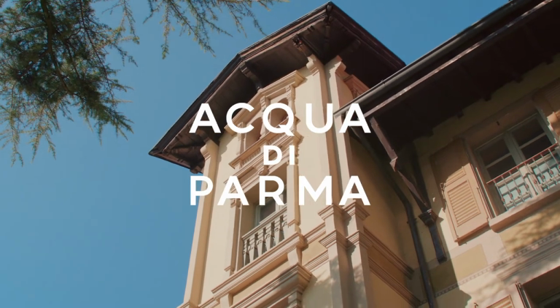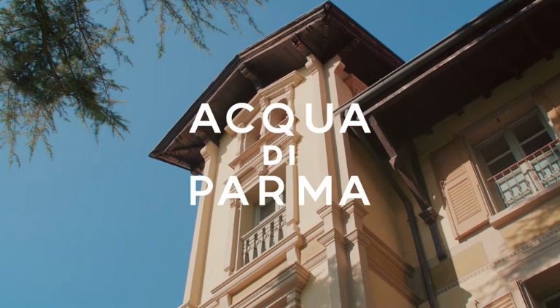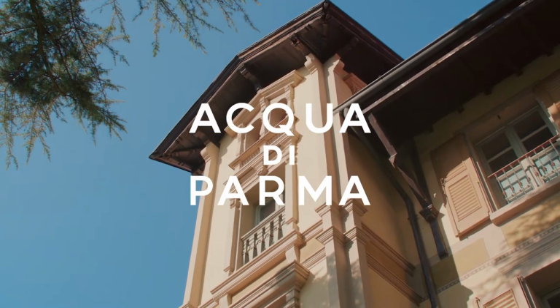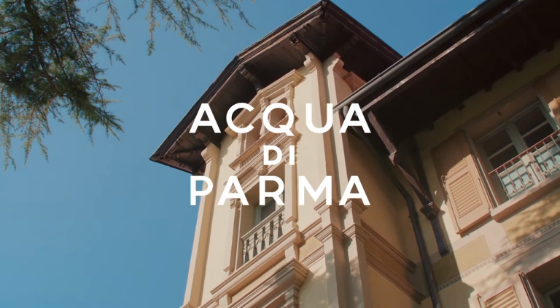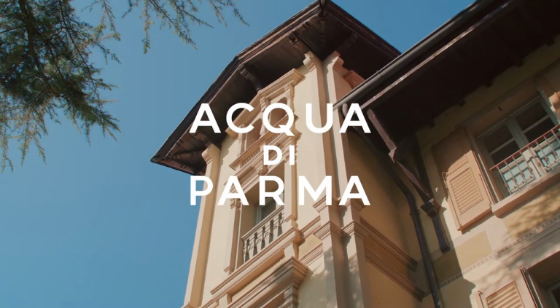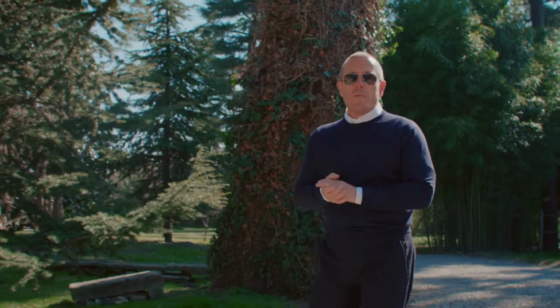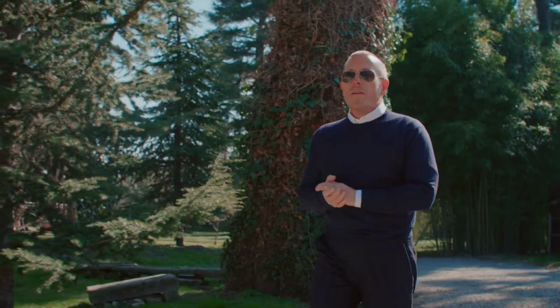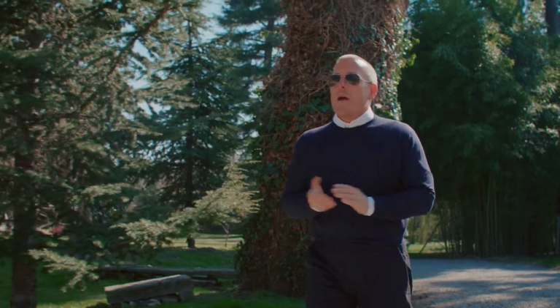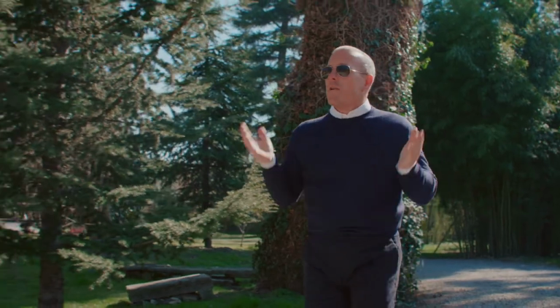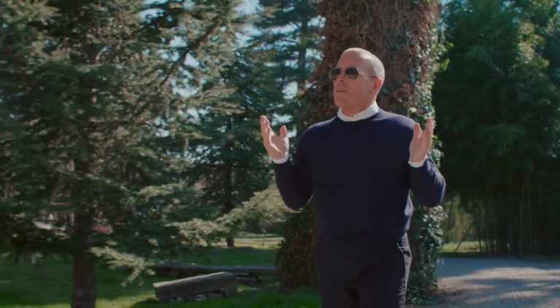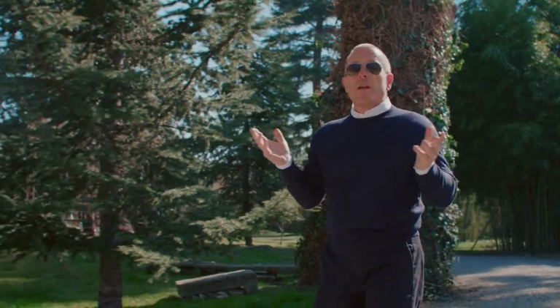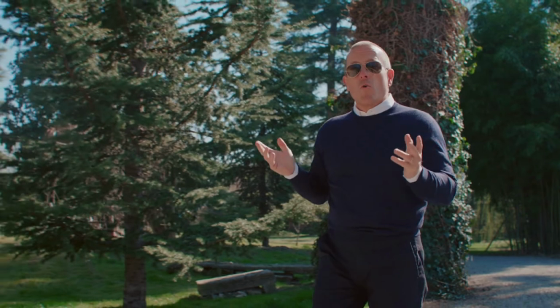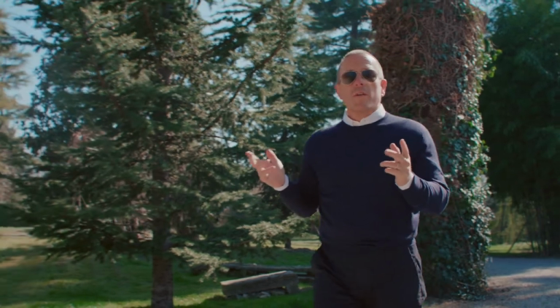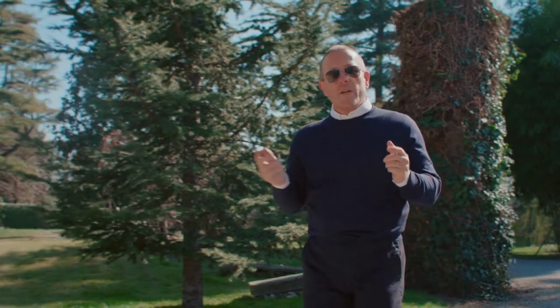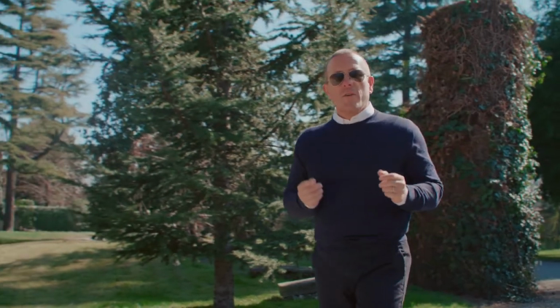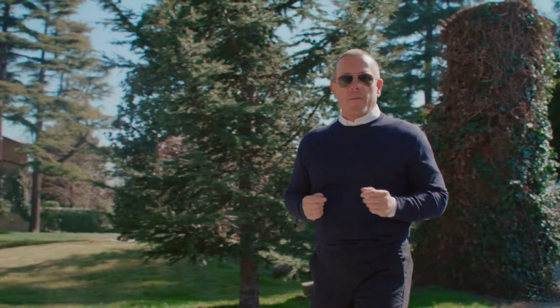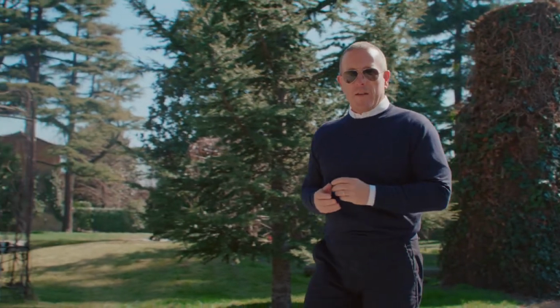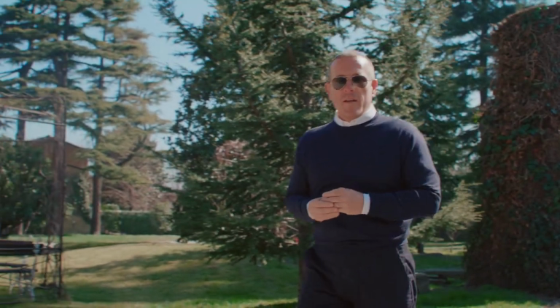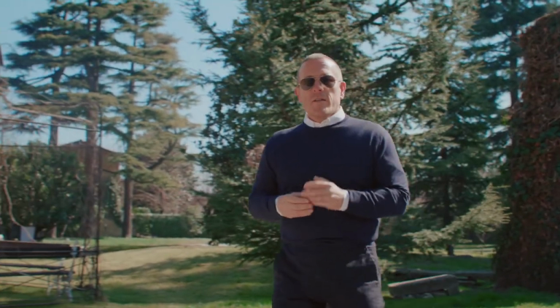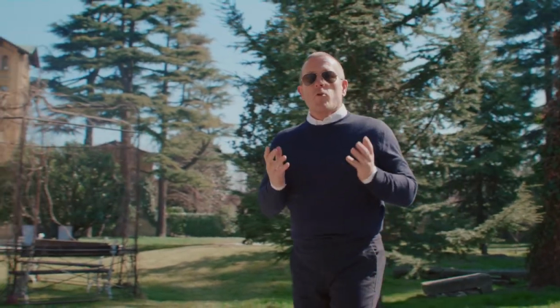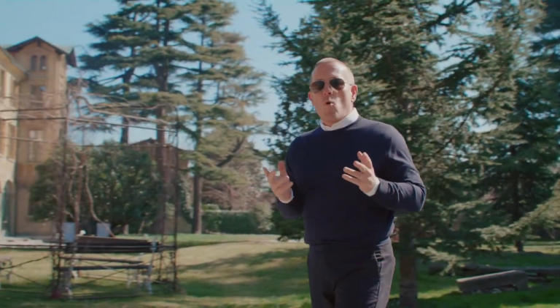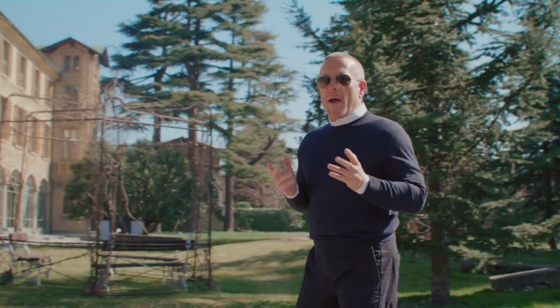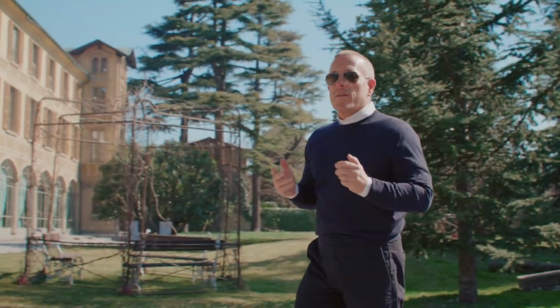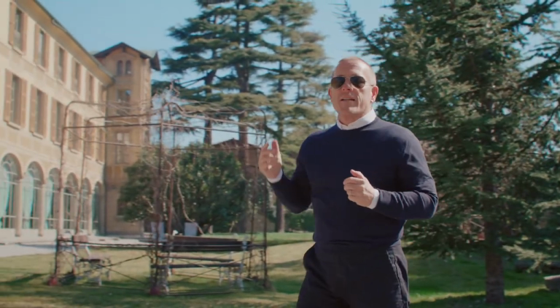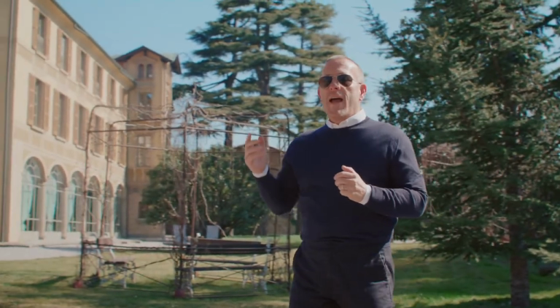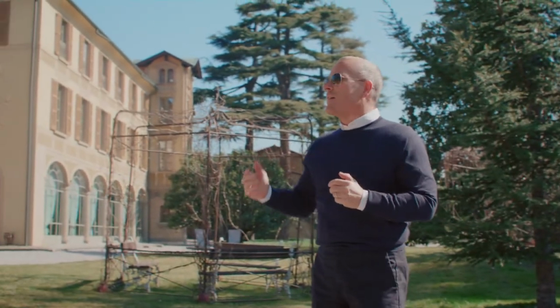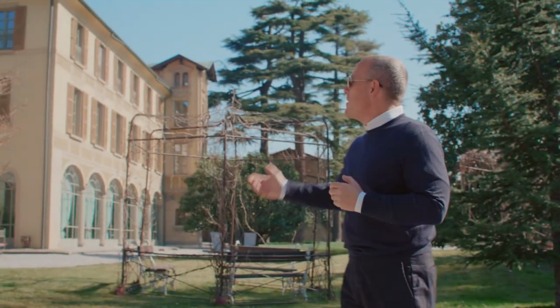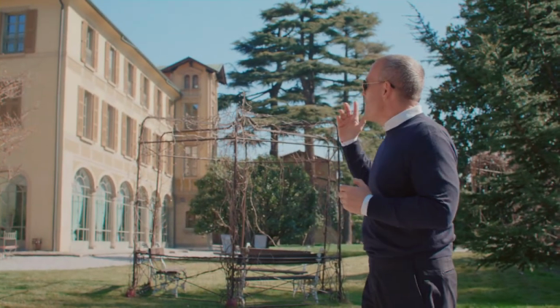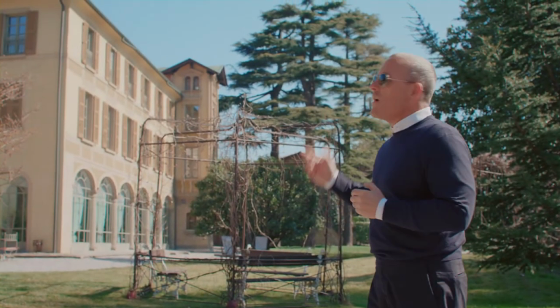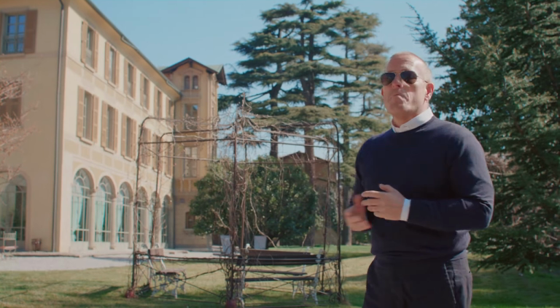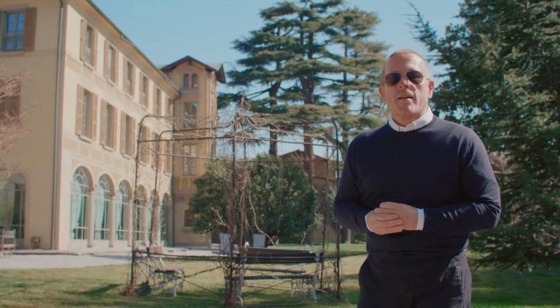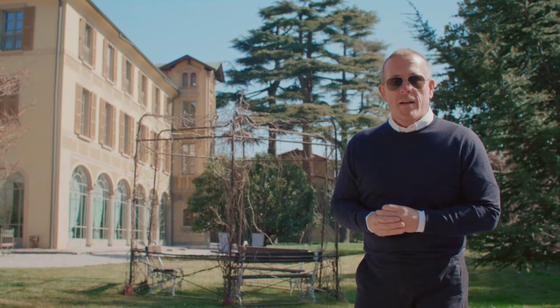Hi, my name is Scott Schumann. I'm here in the Franciacorta region of Italy to learn more about the fantastic Vila Biondelli.